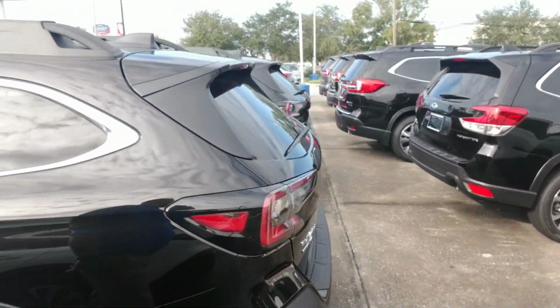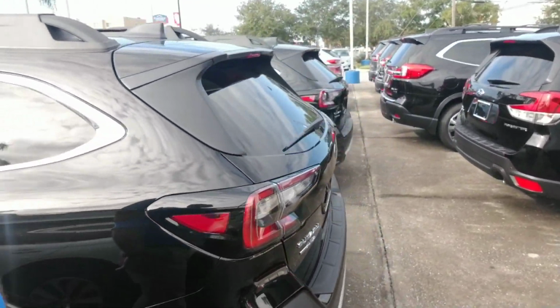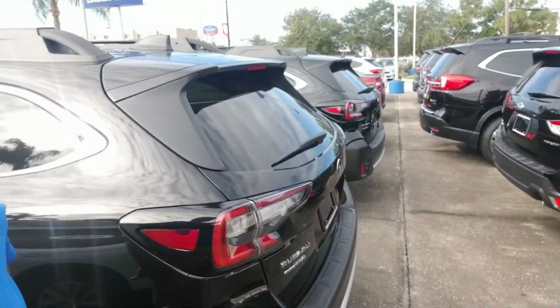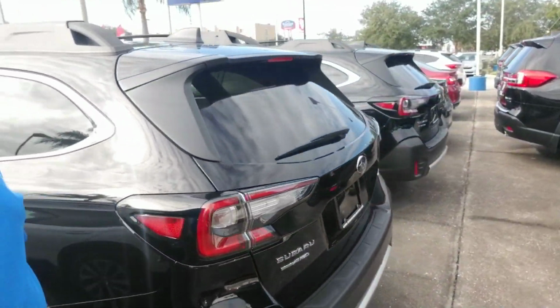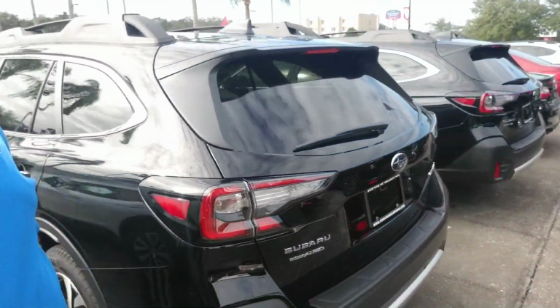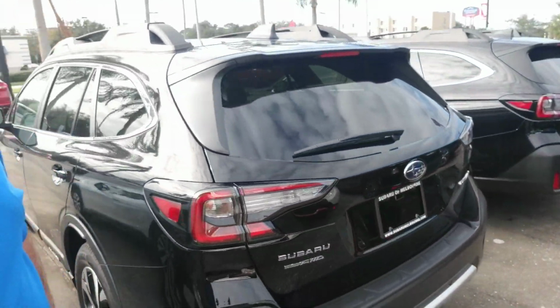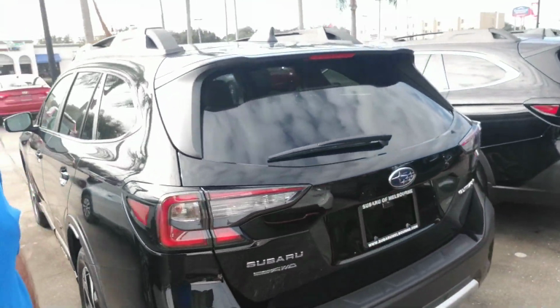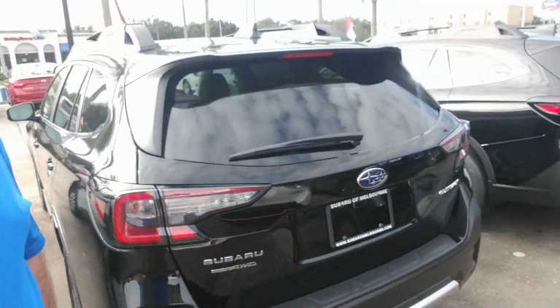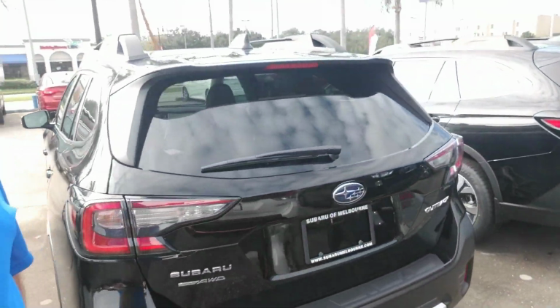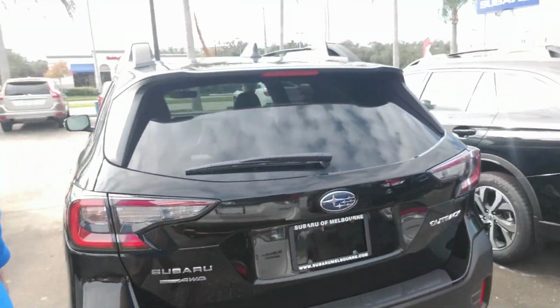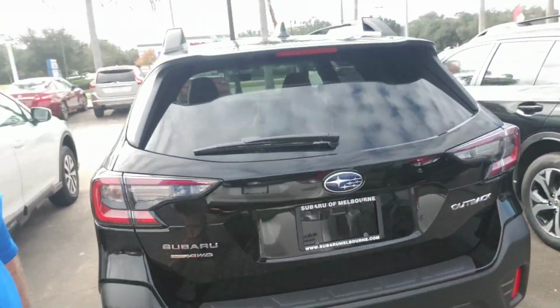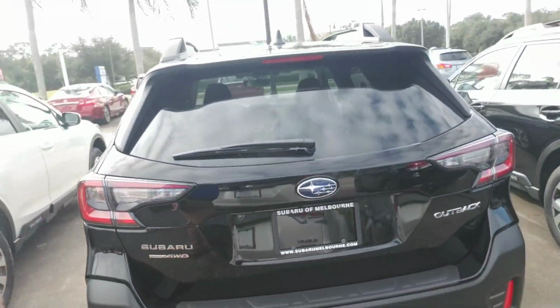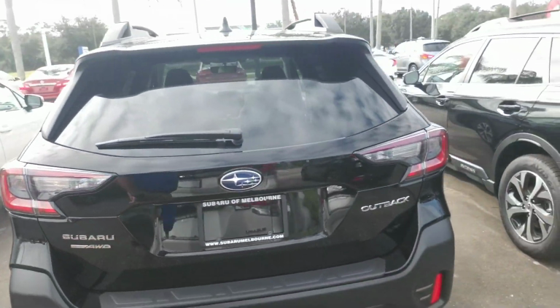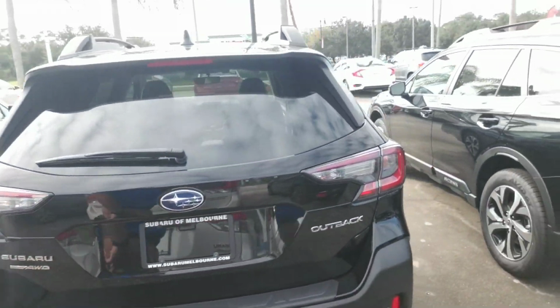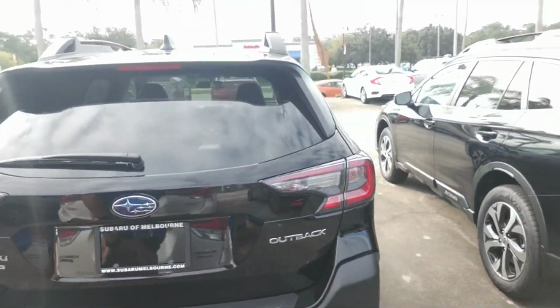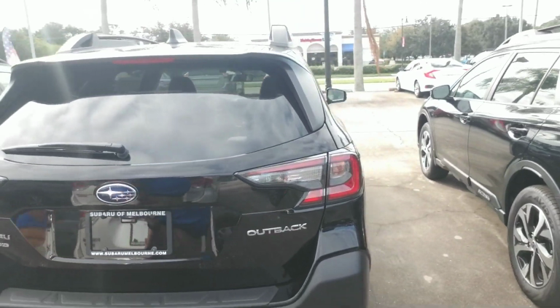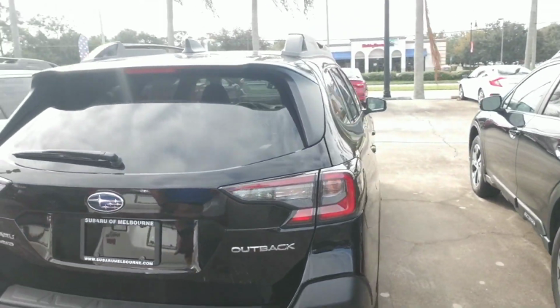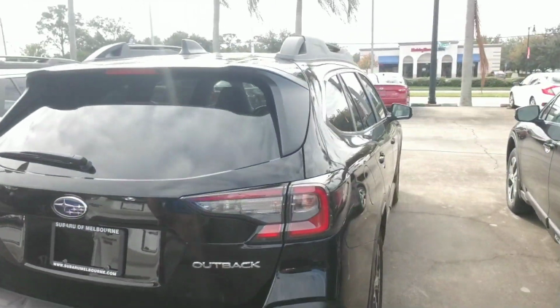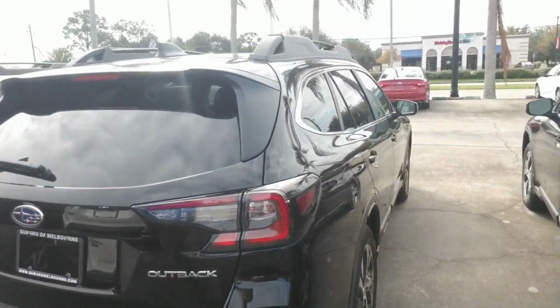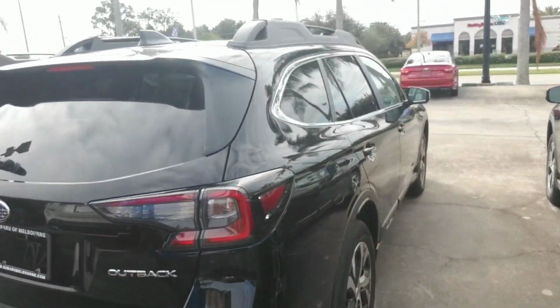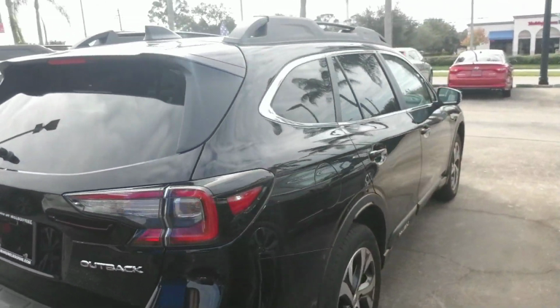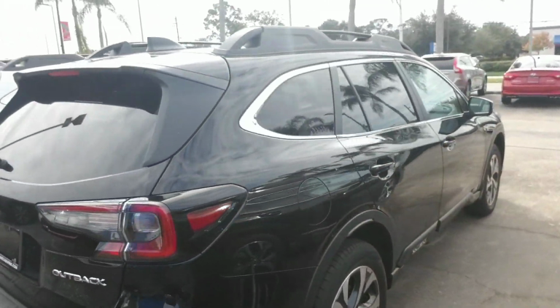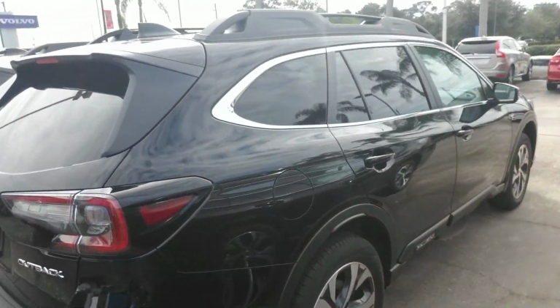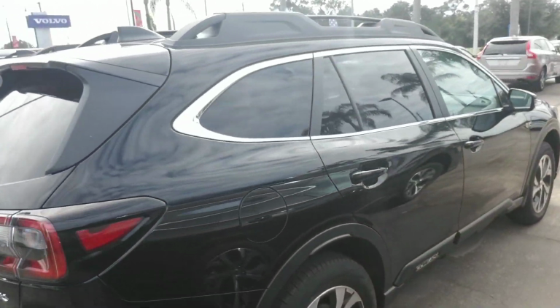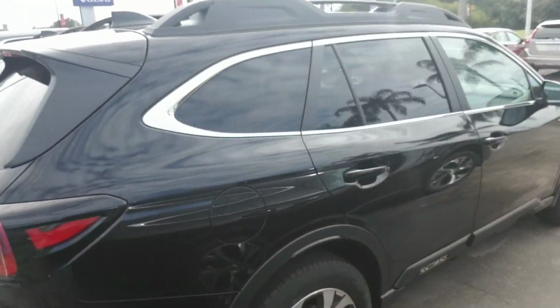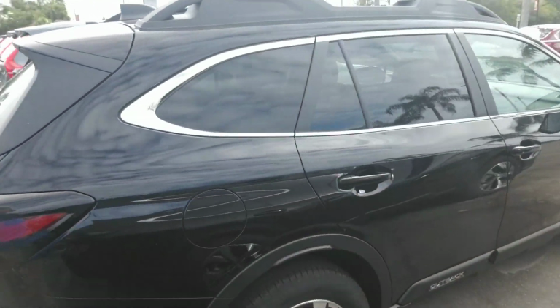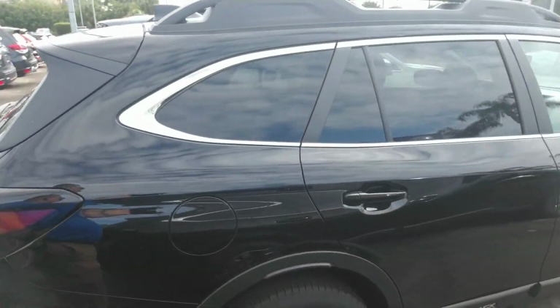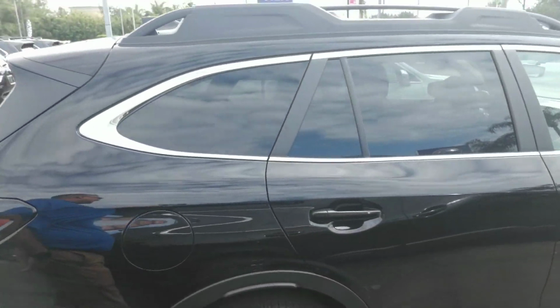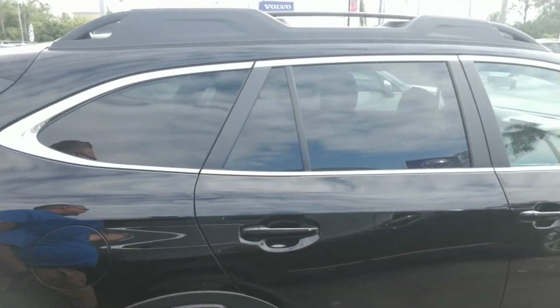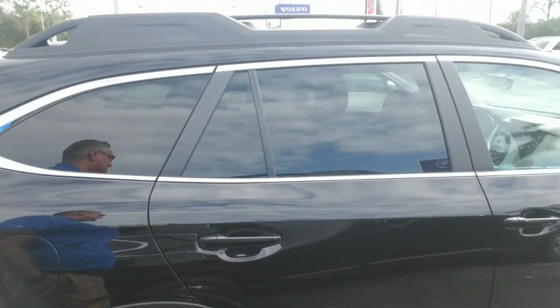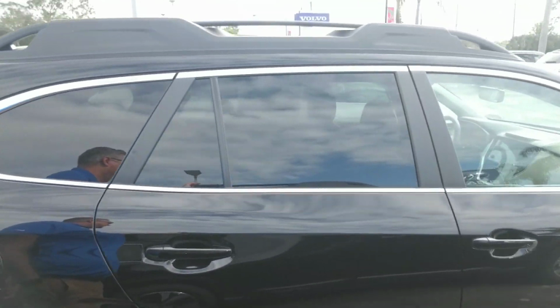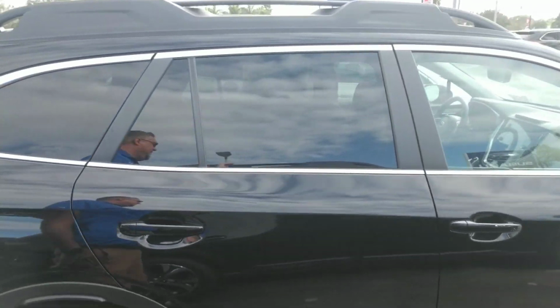Make our way all the way around to the back where you have a very spacious cargo area. And we're just going to continue to make our way all the way around so you get a nice full visual of the vehicle.